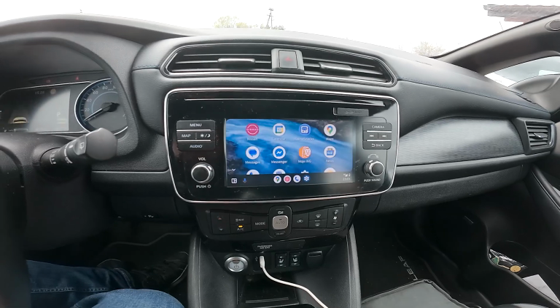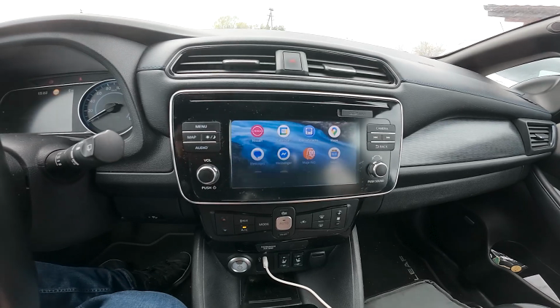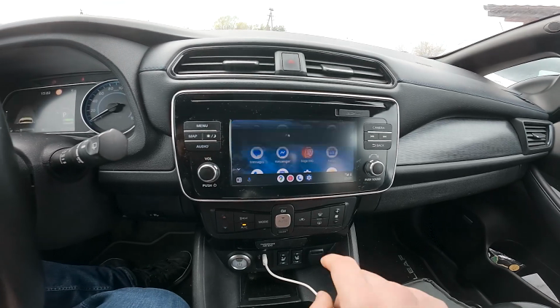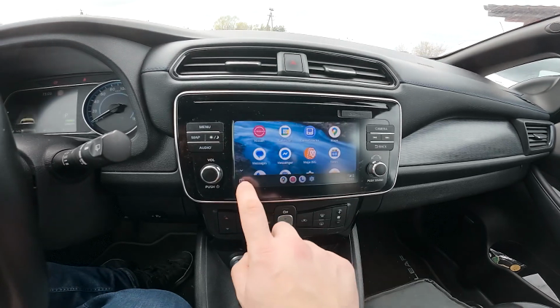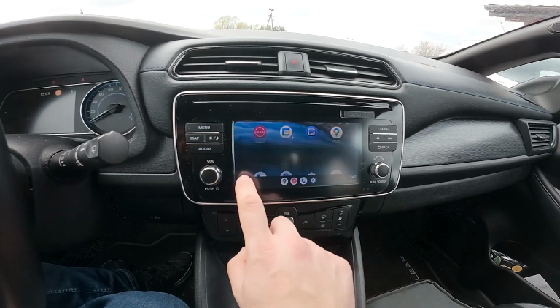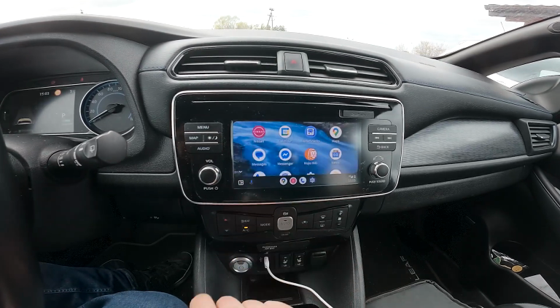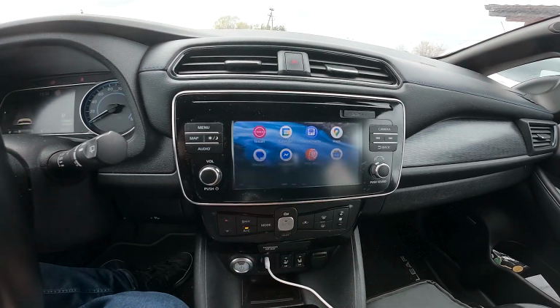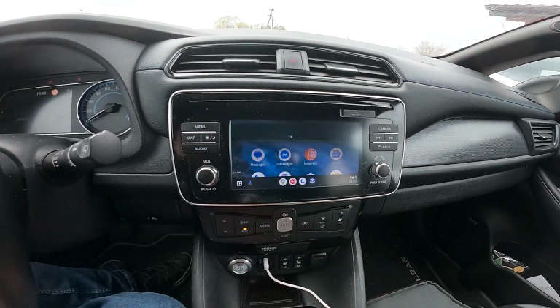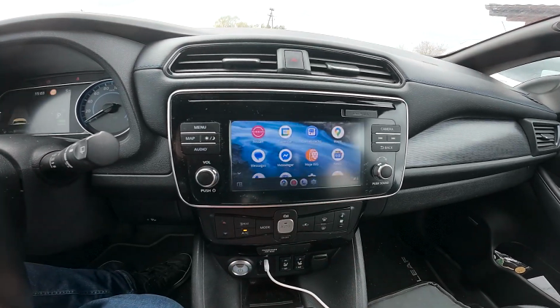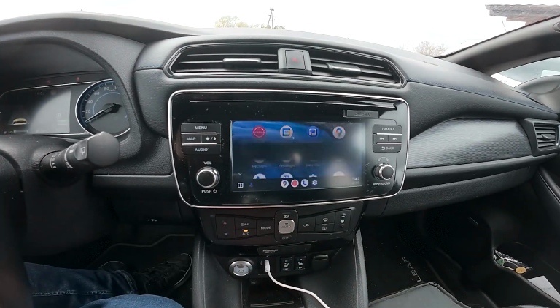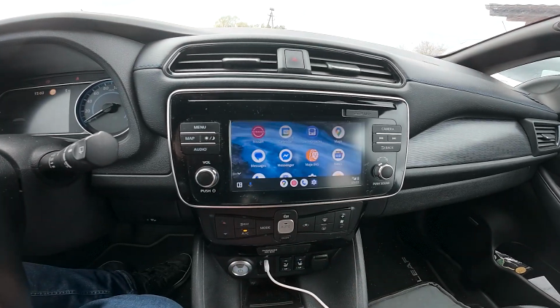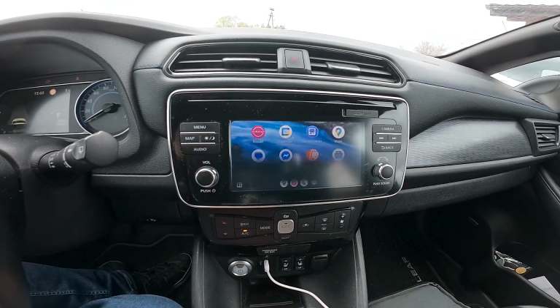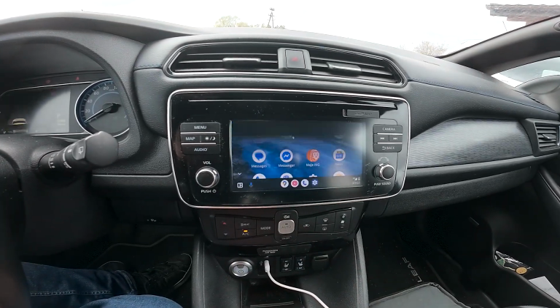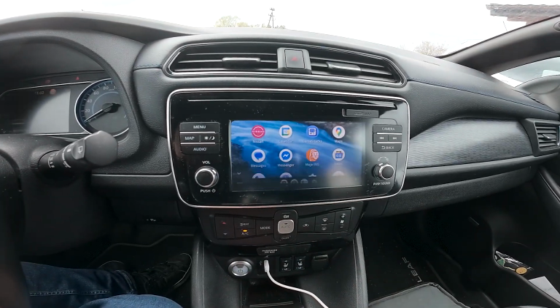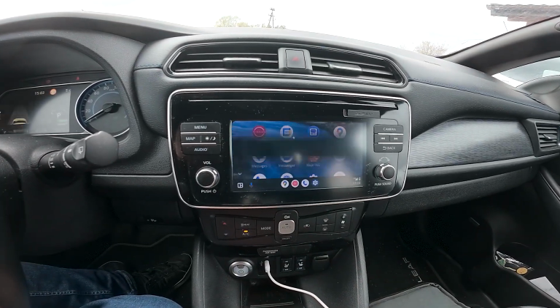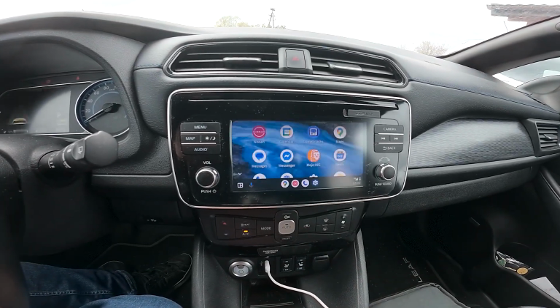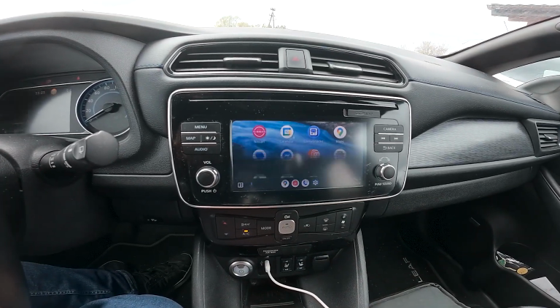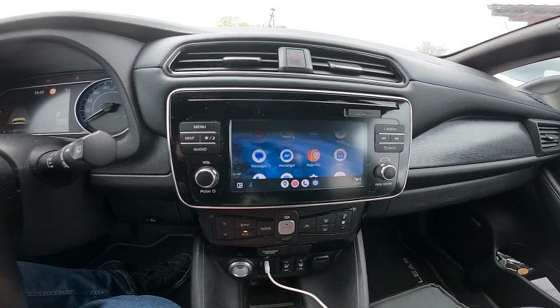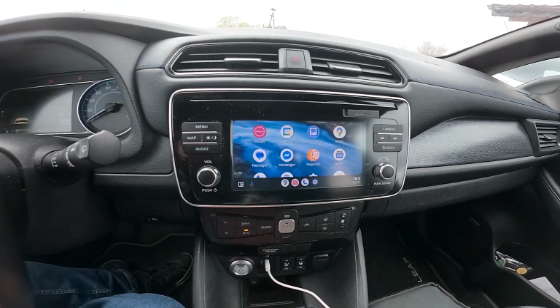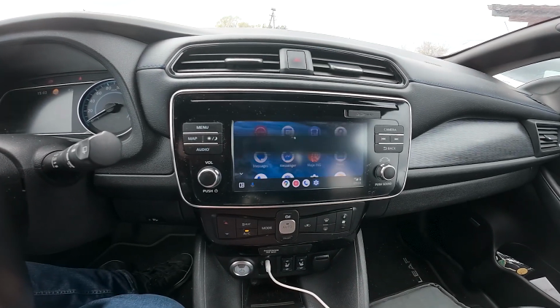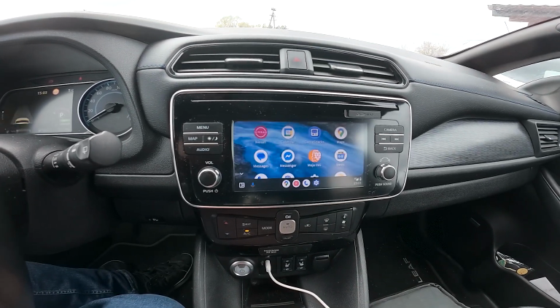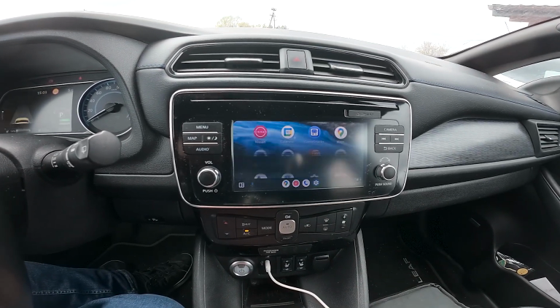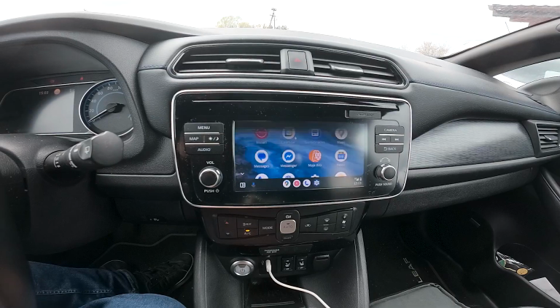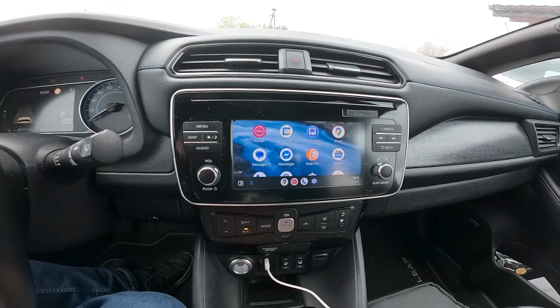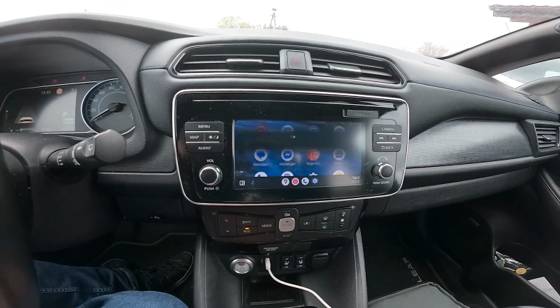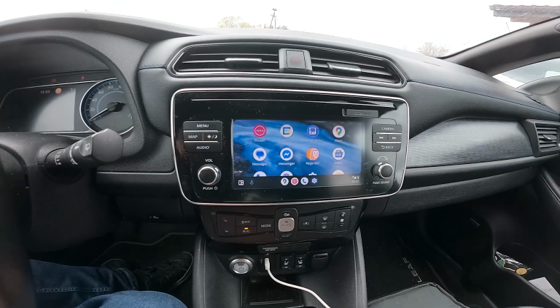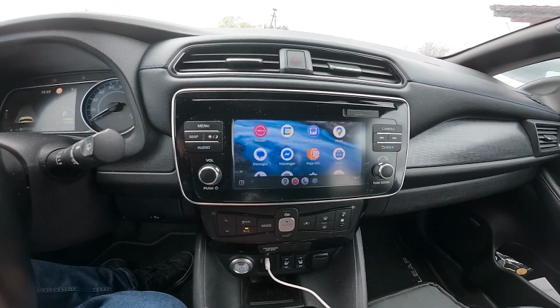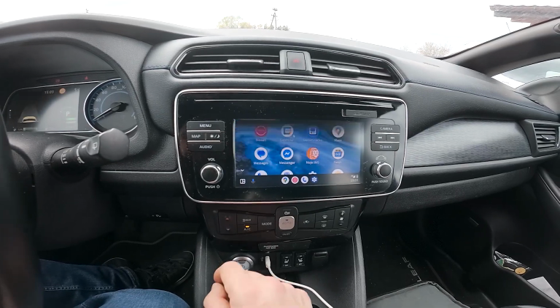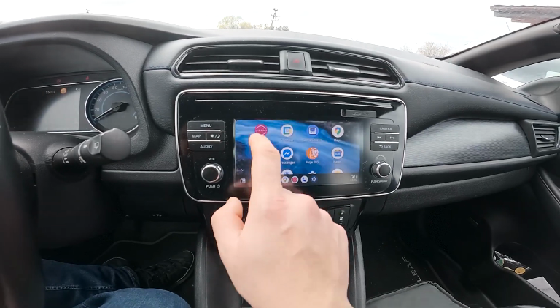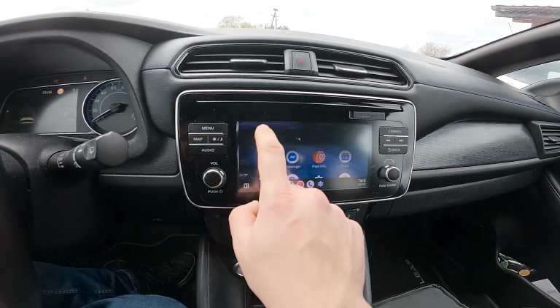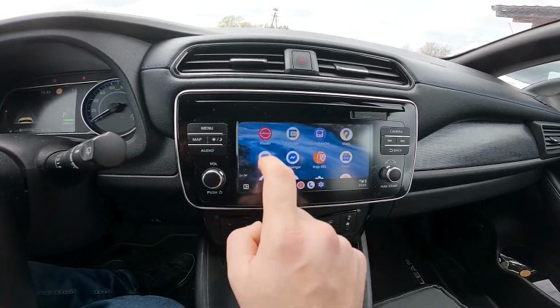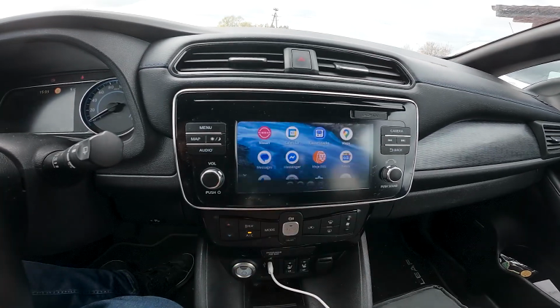And that's basically it. If you want to turn off Android Auto or Apple CarPlay, select Nissan.